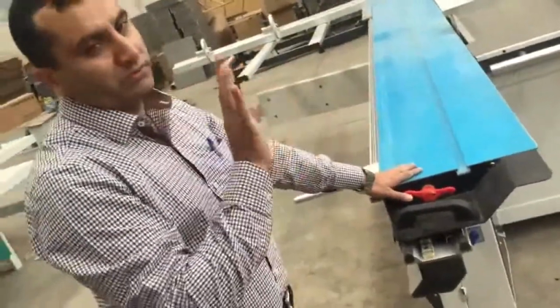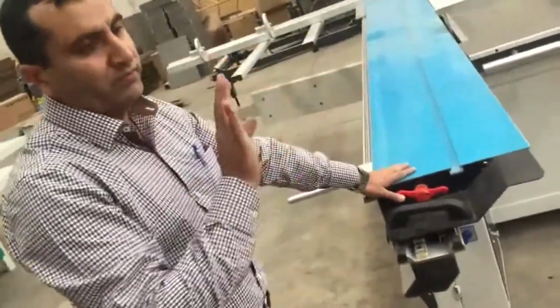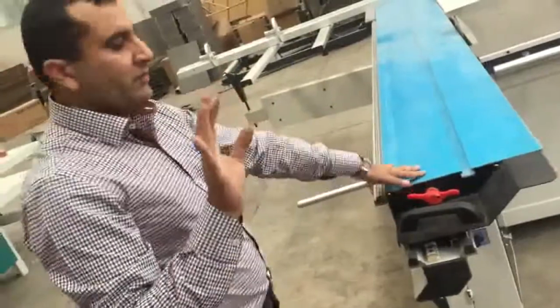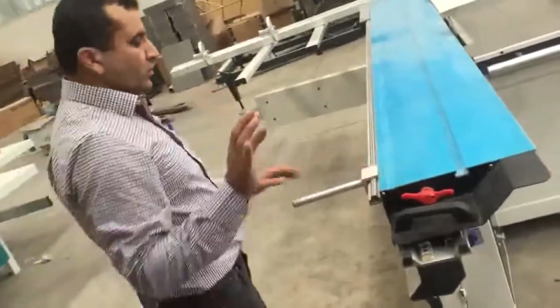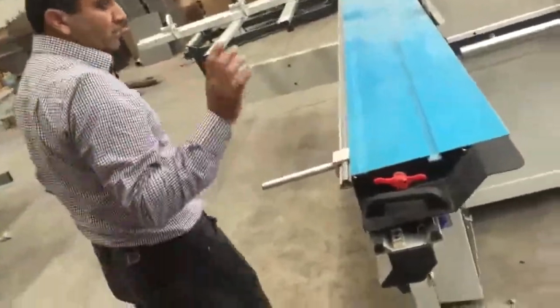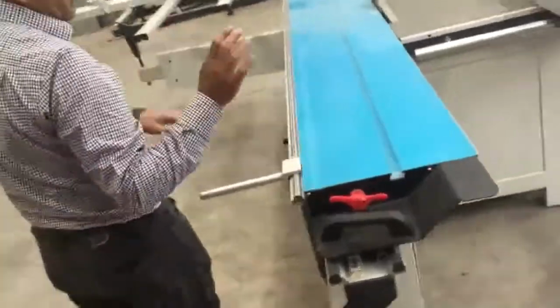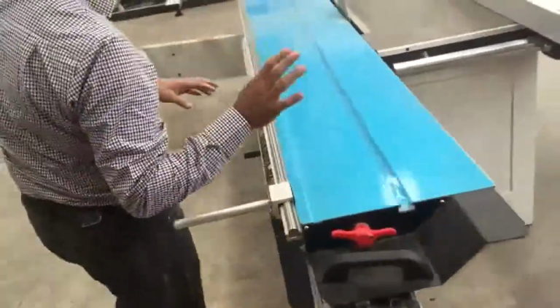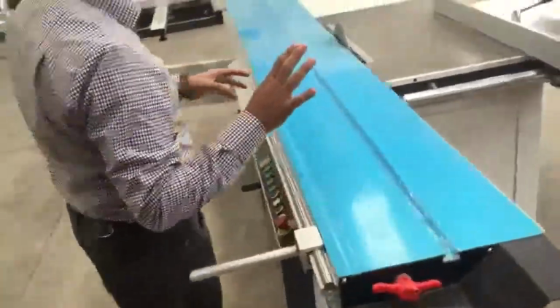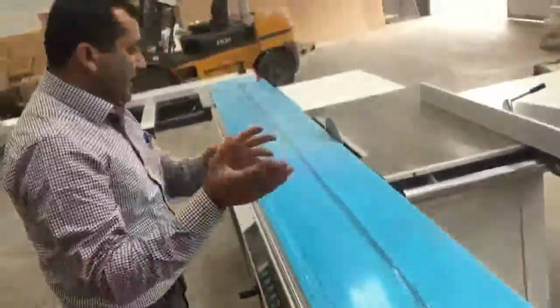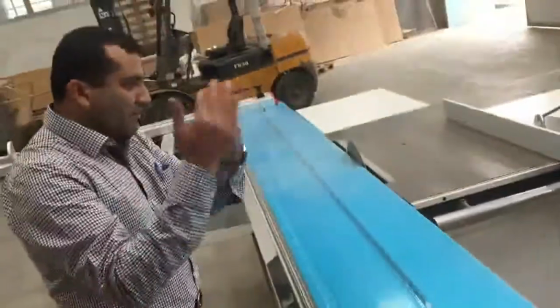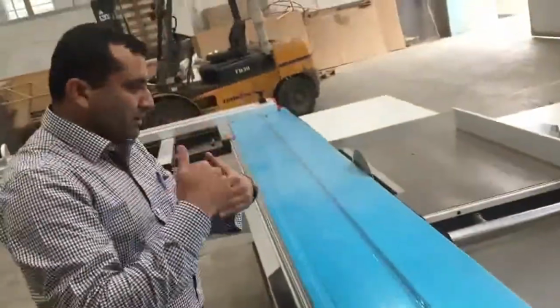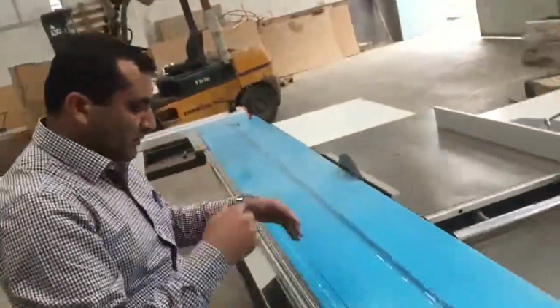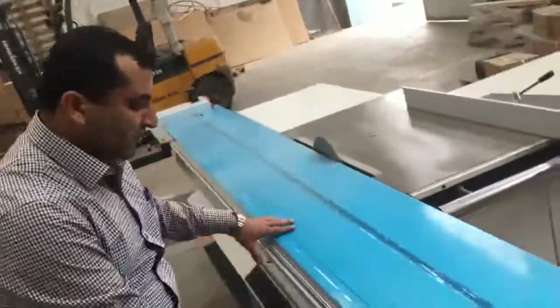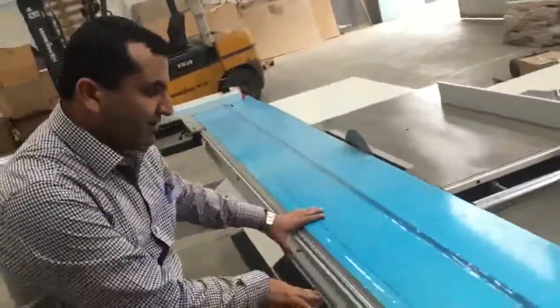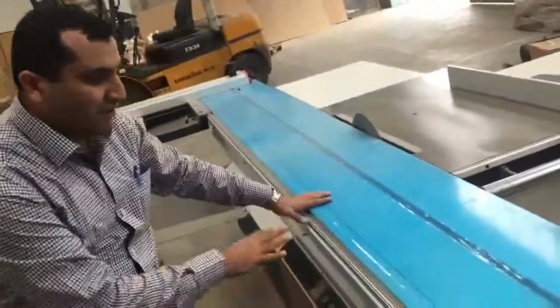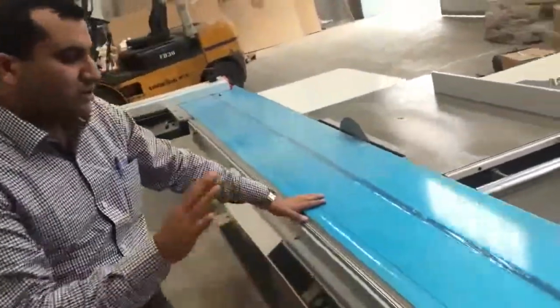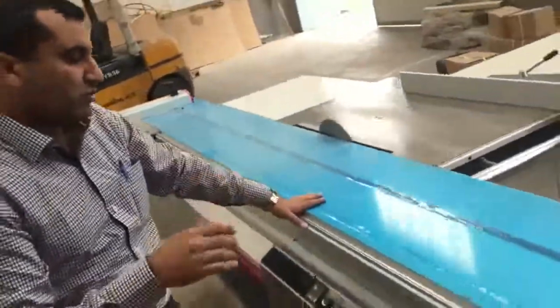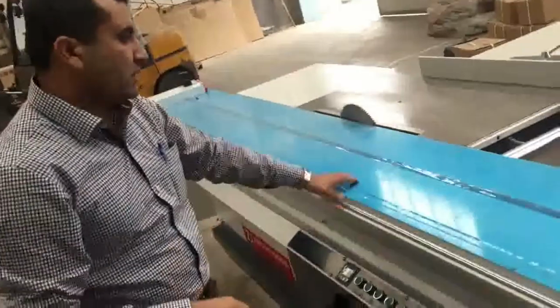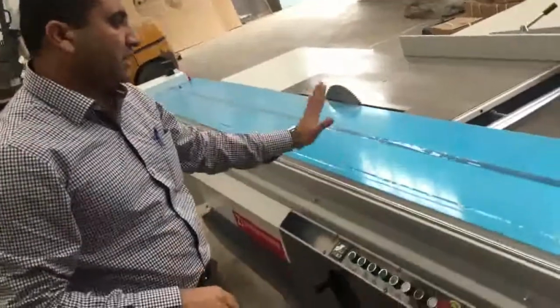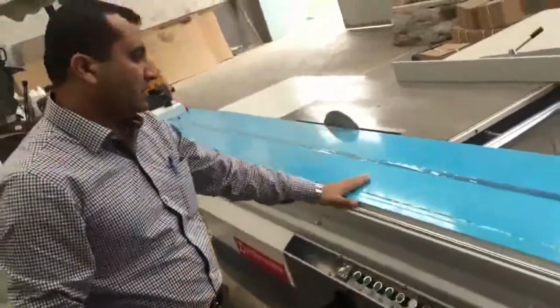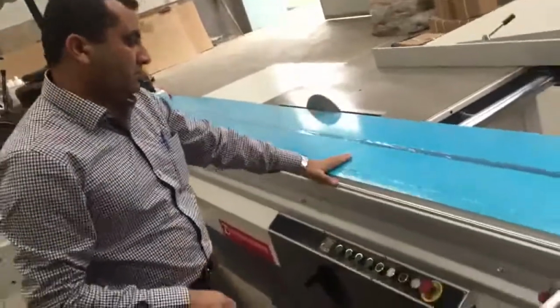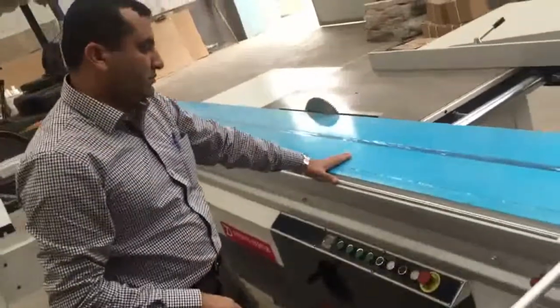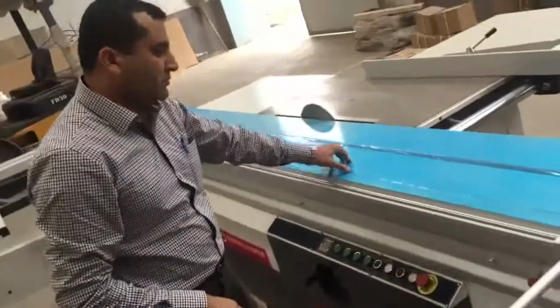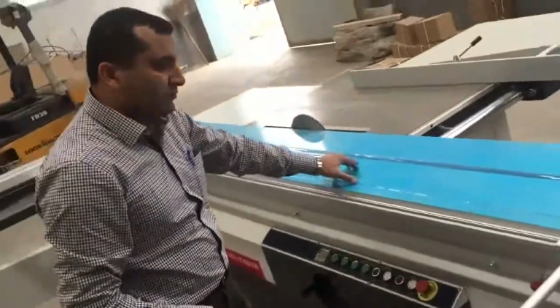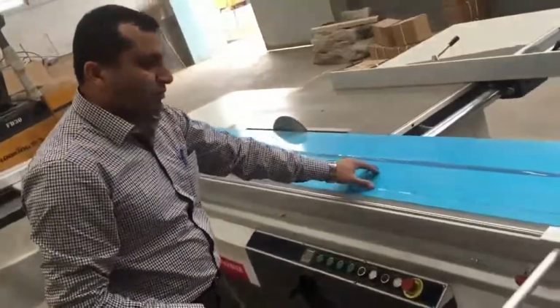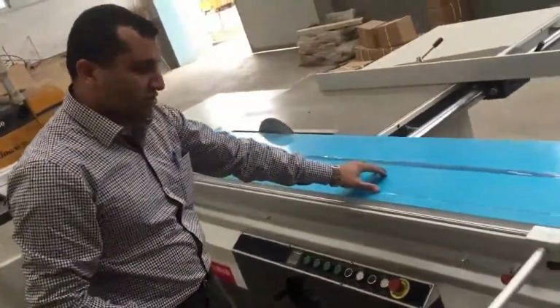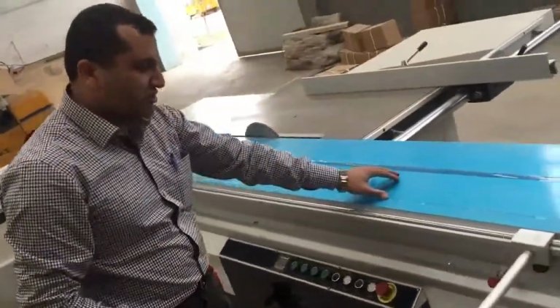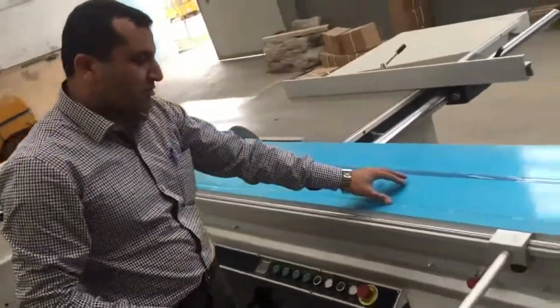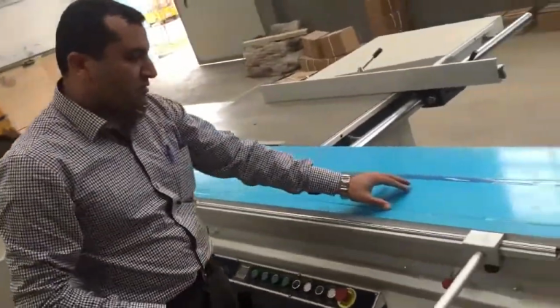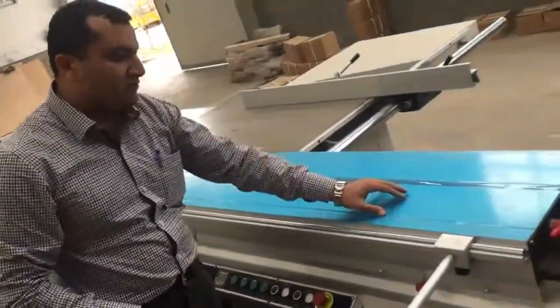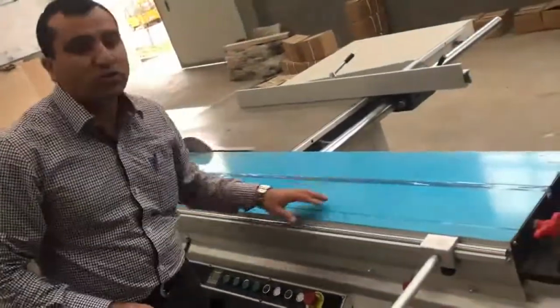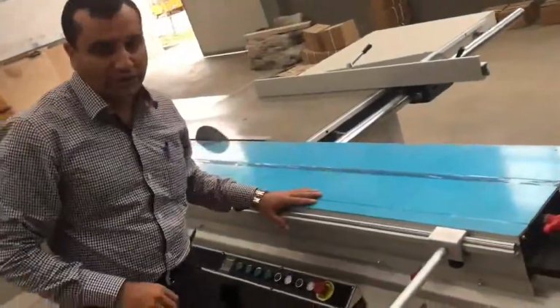No one can come here, this part, this part. So I propose this machine is very good quality.